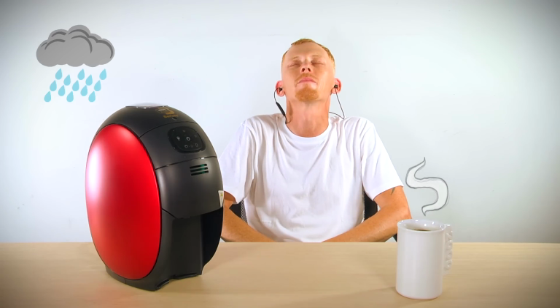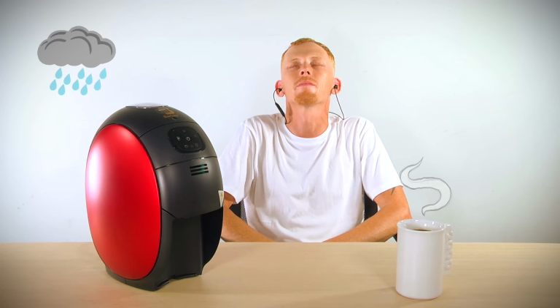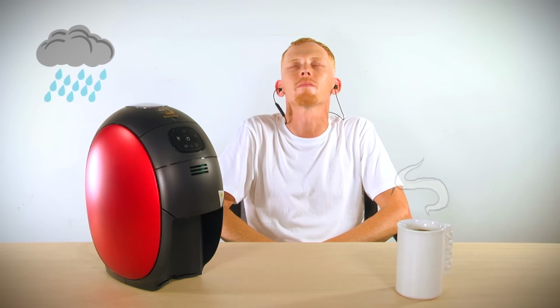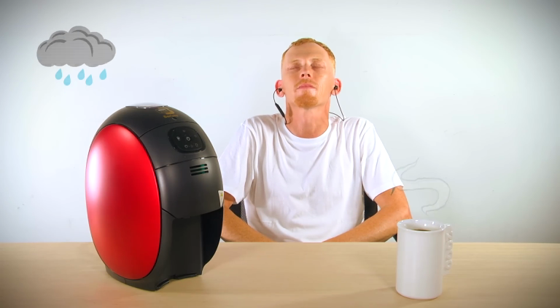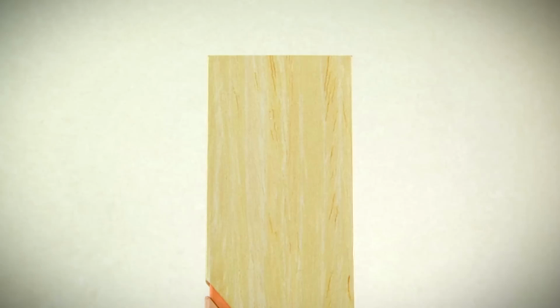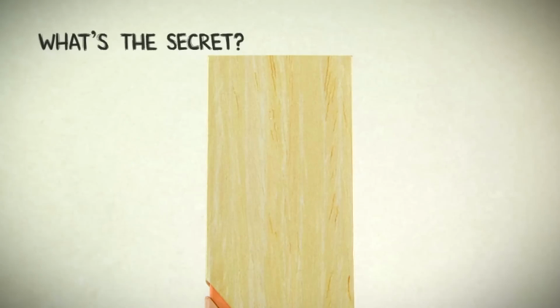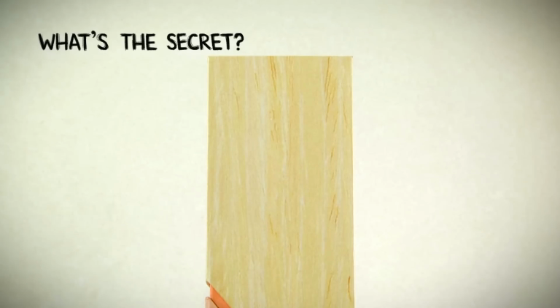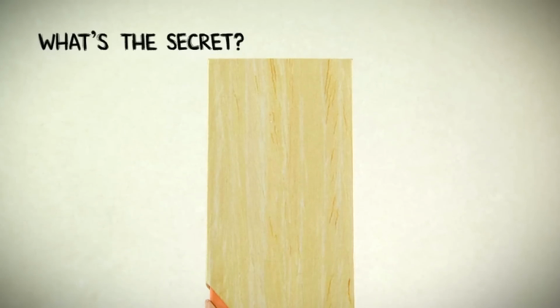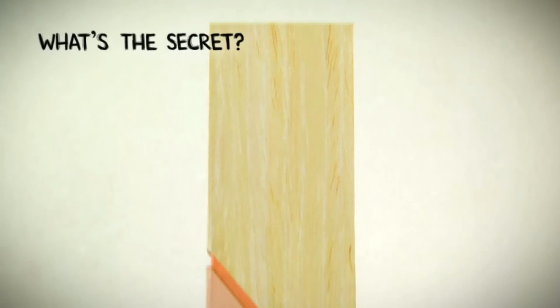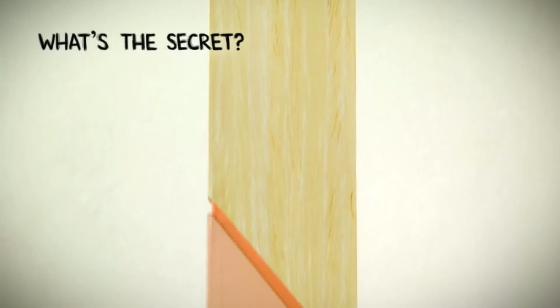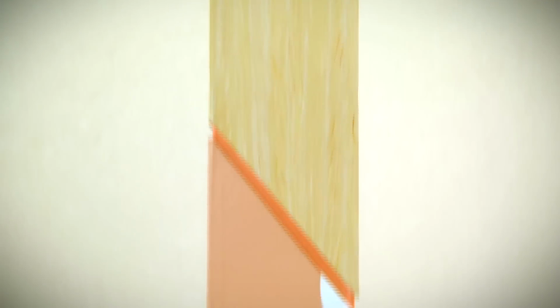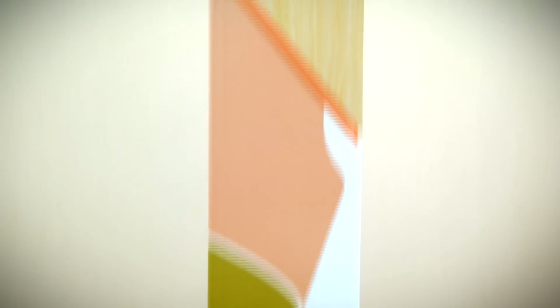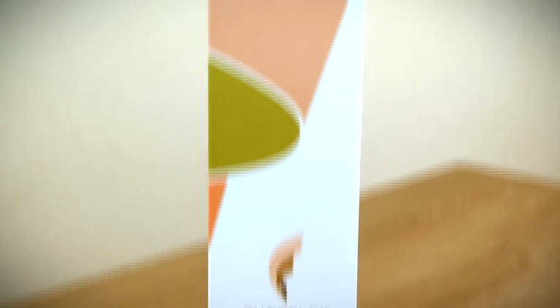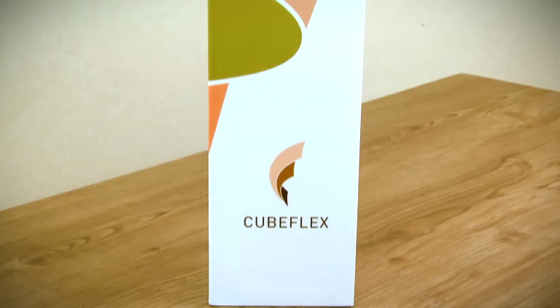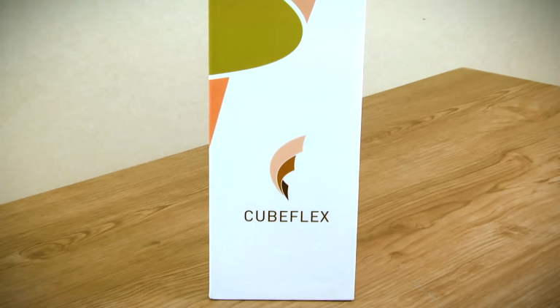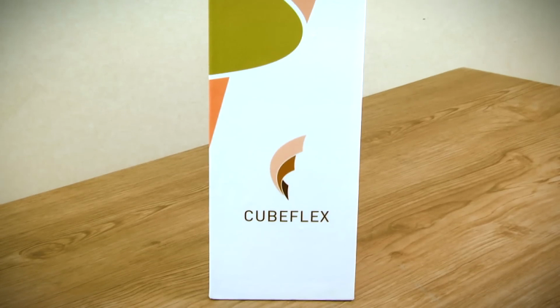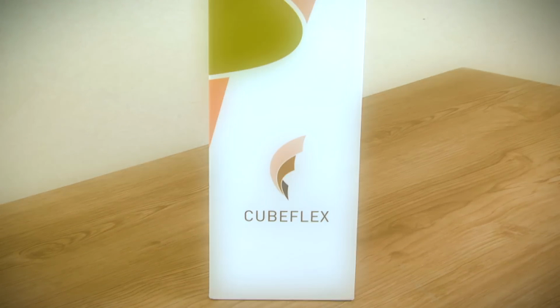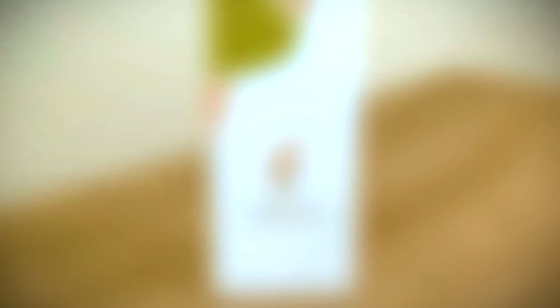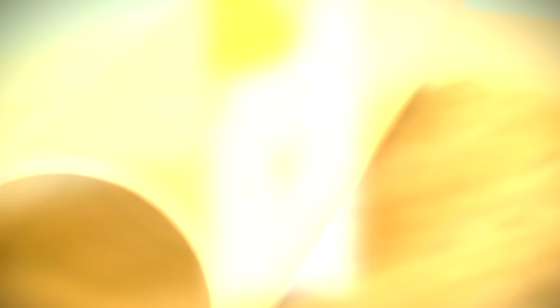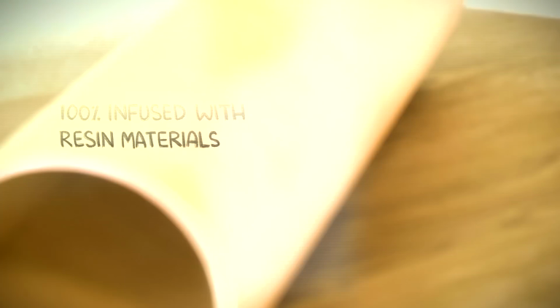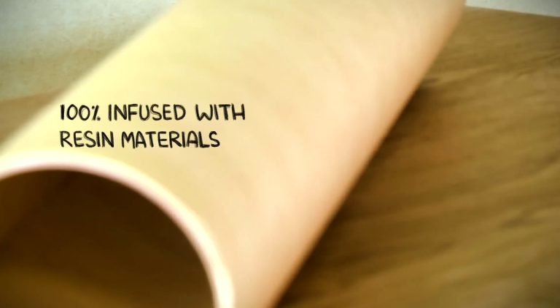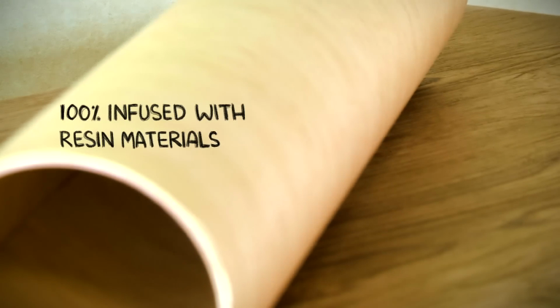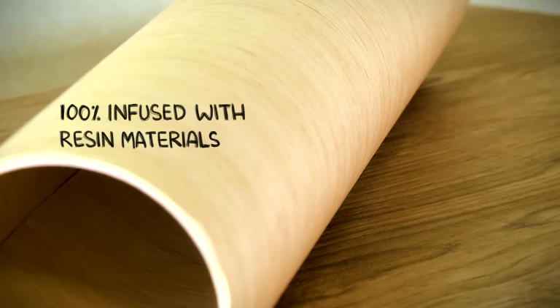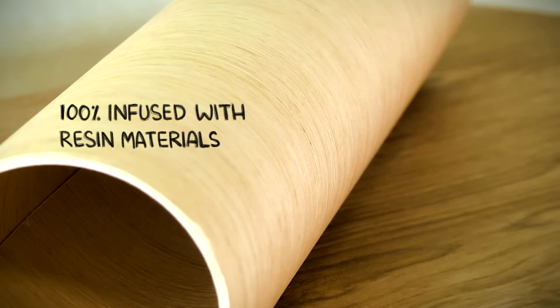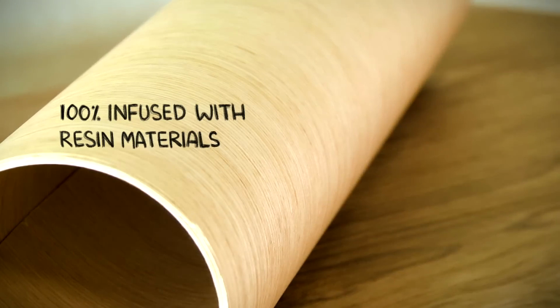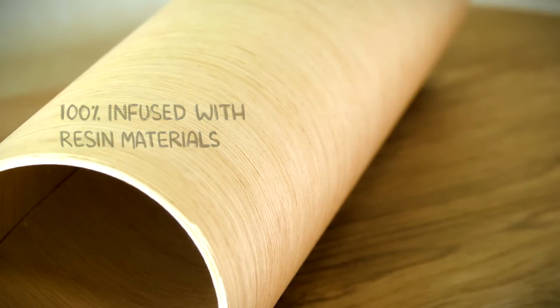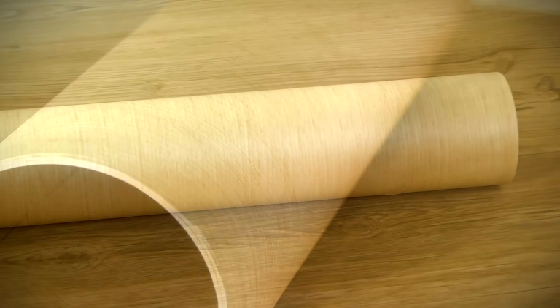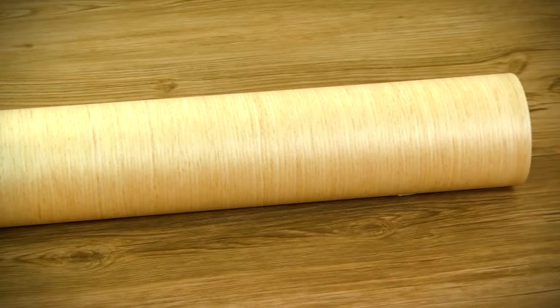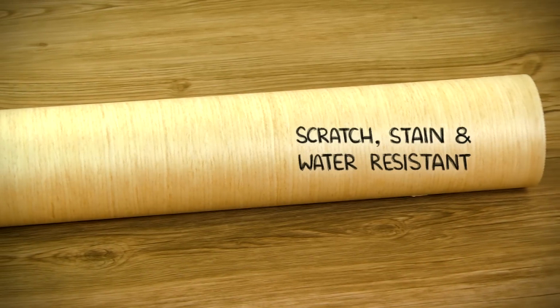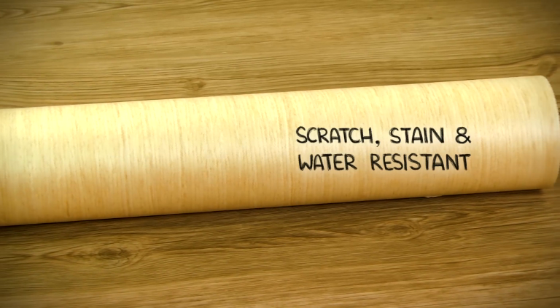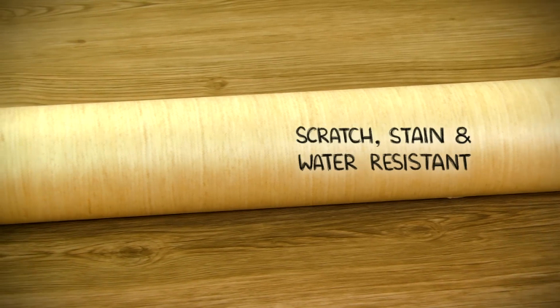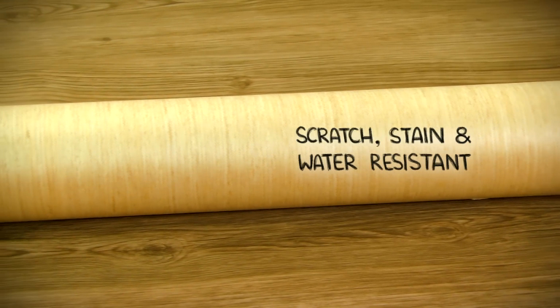Isn't this wonderful? Well, here's the secret. This is CubeFlex, 100% infused with resin materials, making it scratch, stain and water resistant.